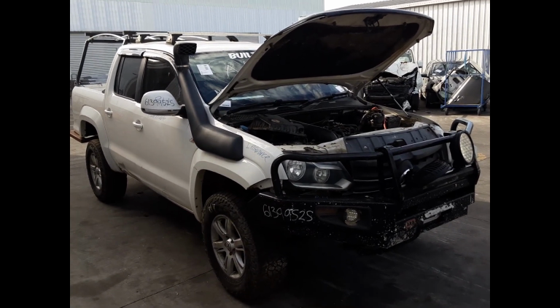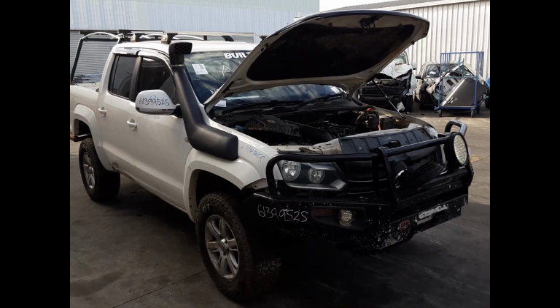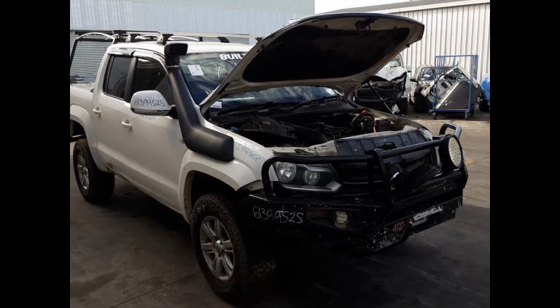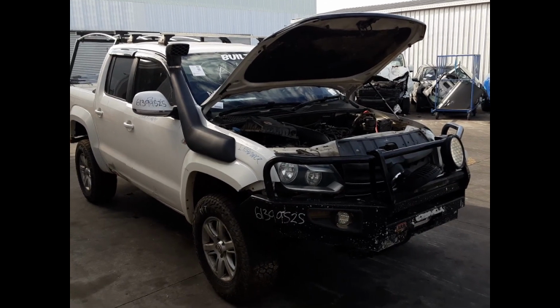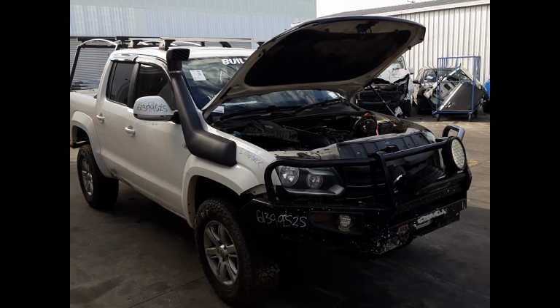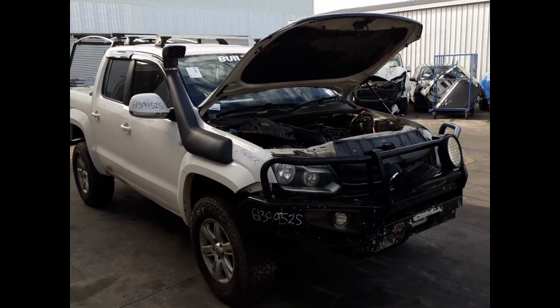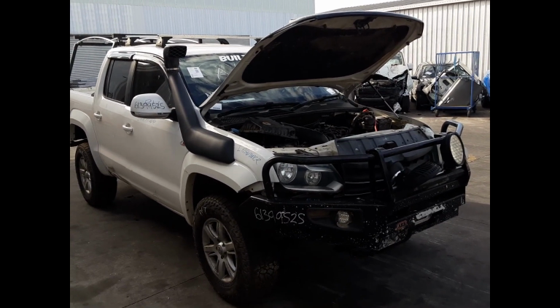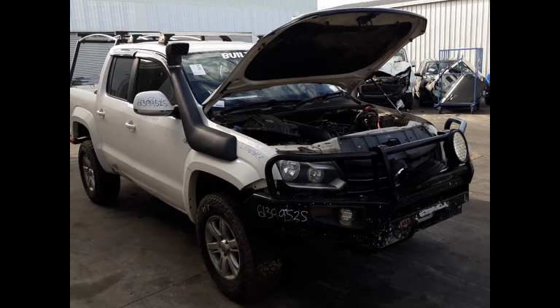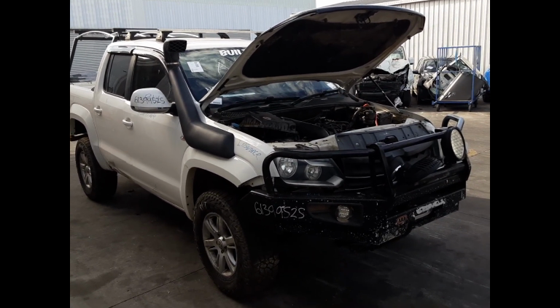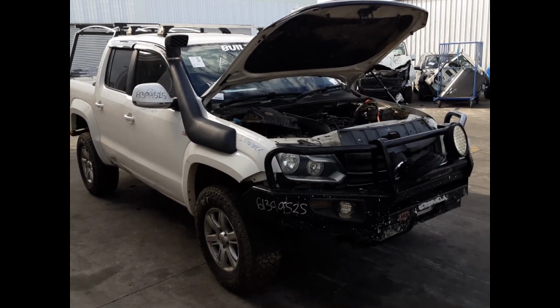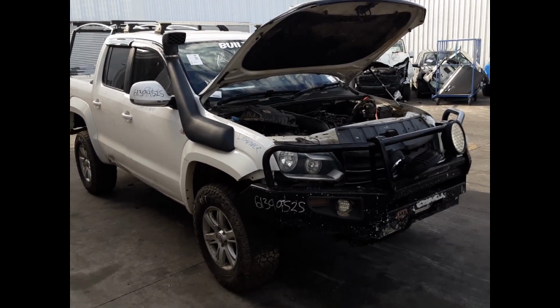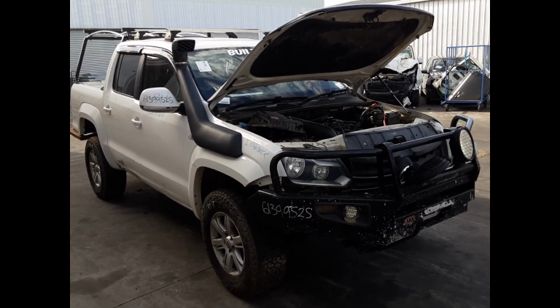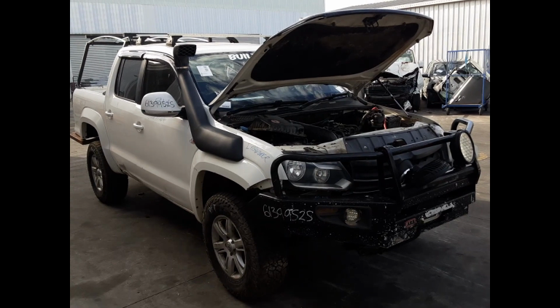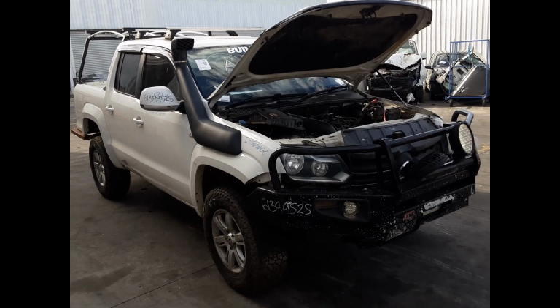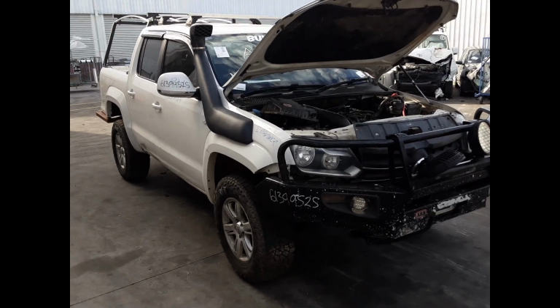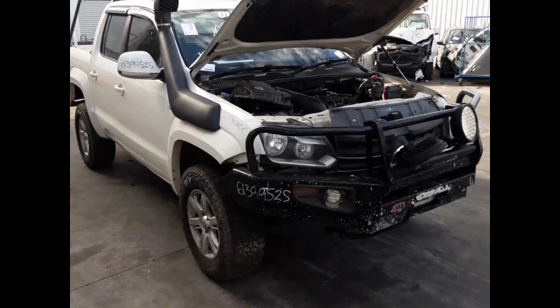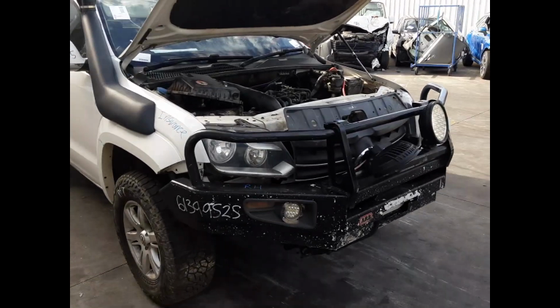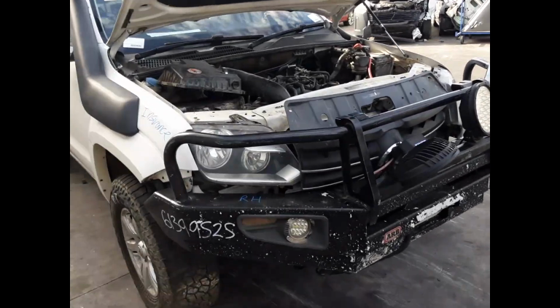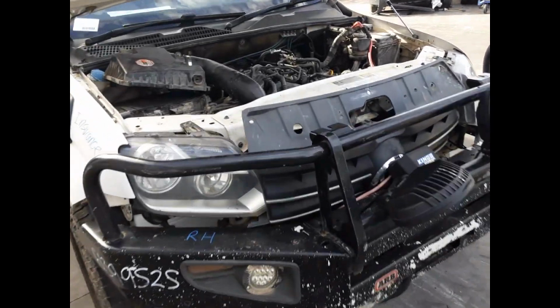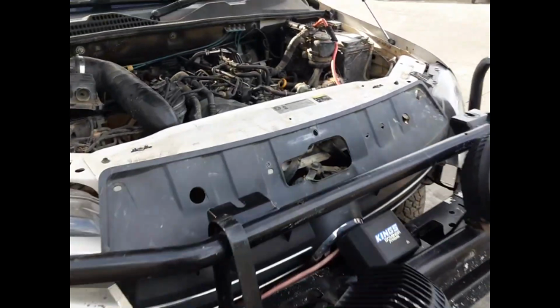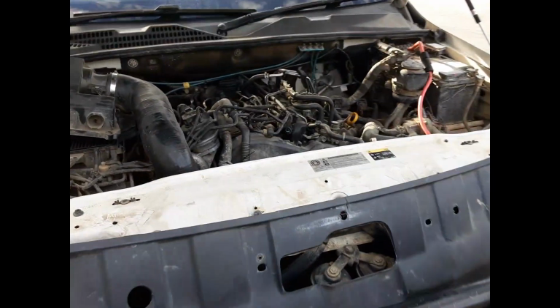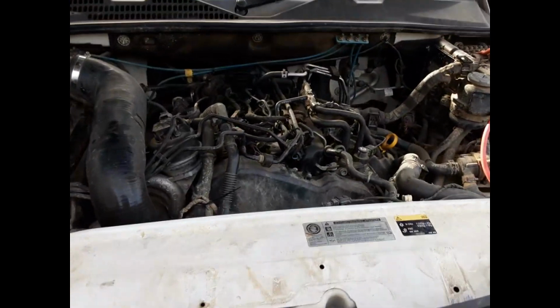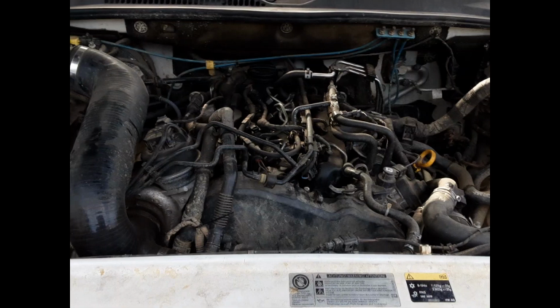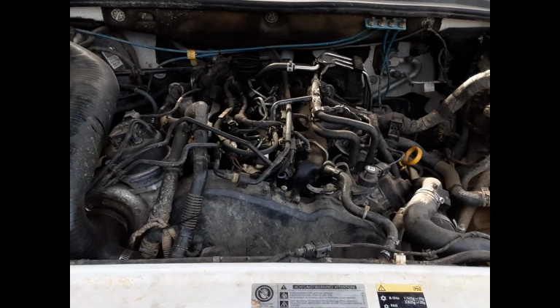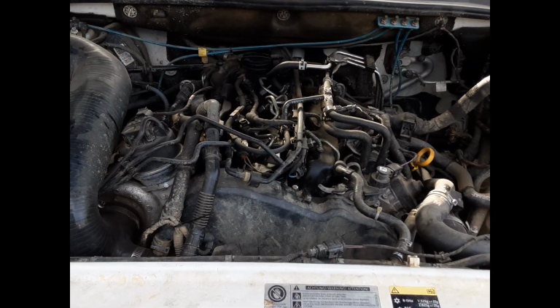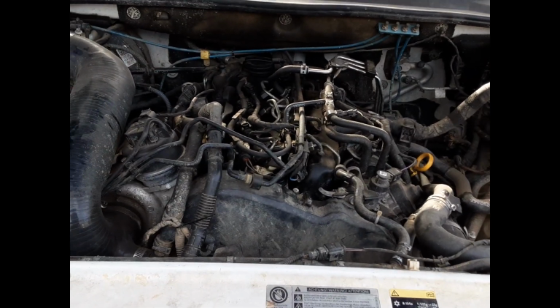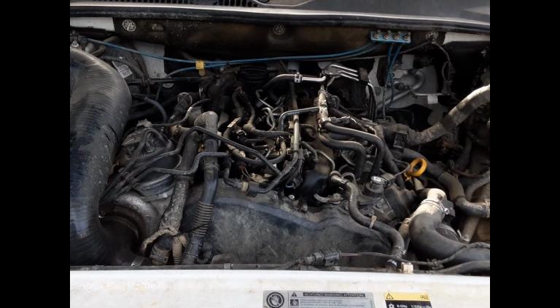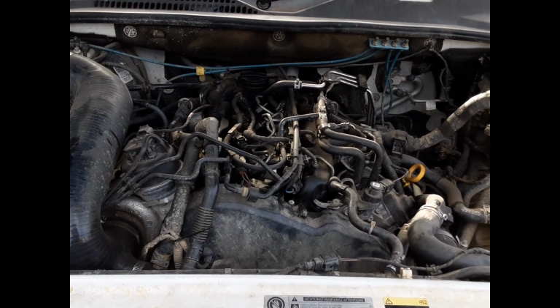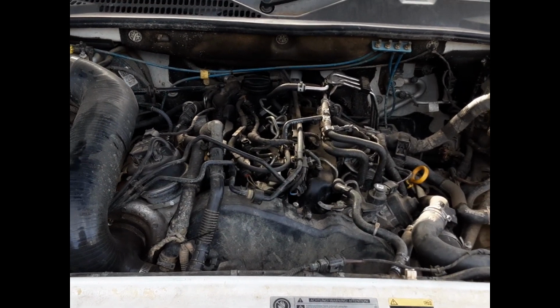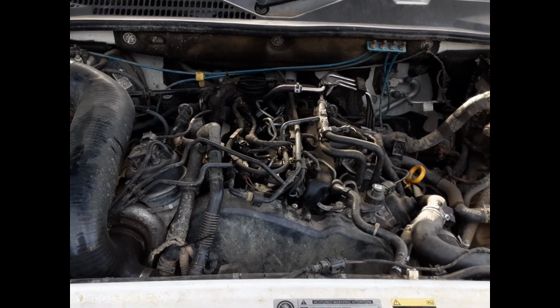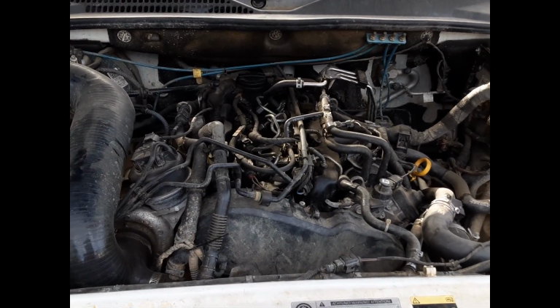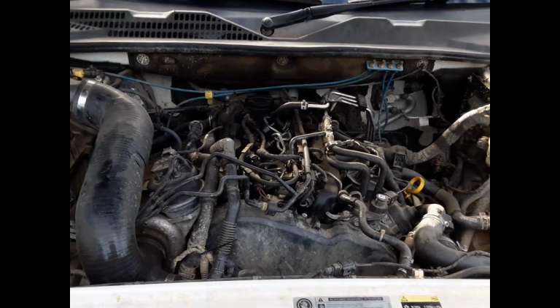It has a CNEA four-cylinder, twin-turbo diesel engine backed by a manual all-wheel drive transmission. Here we have our CNEA four-cylinder, two-litre, twin-turbo diesel engine.